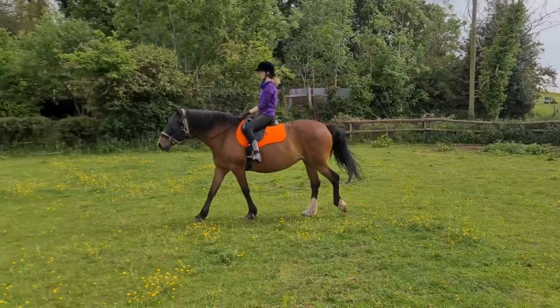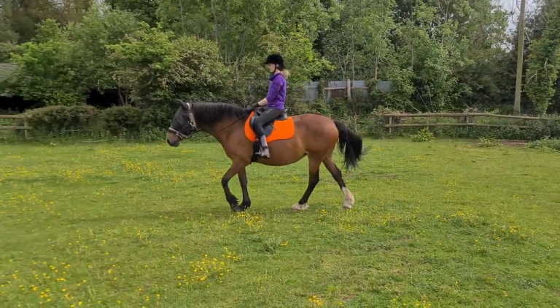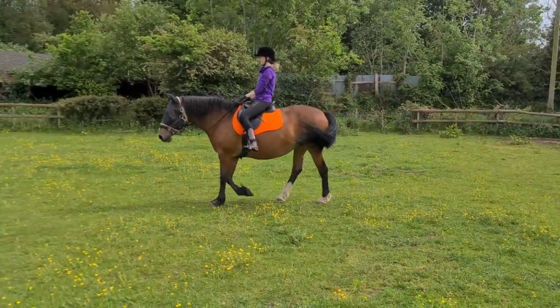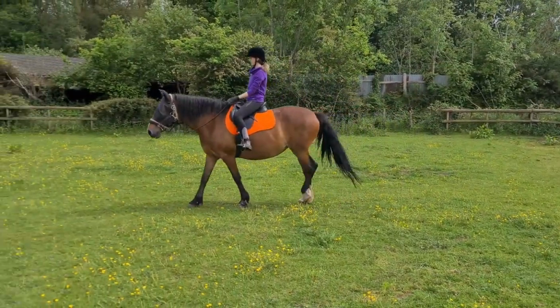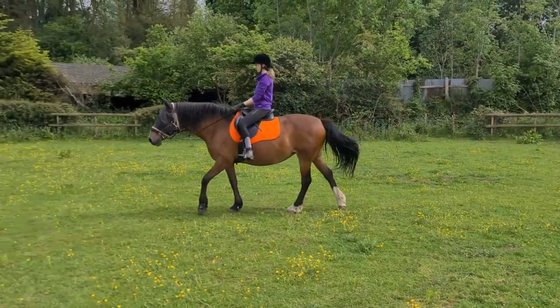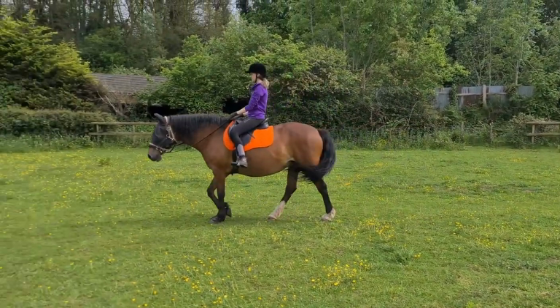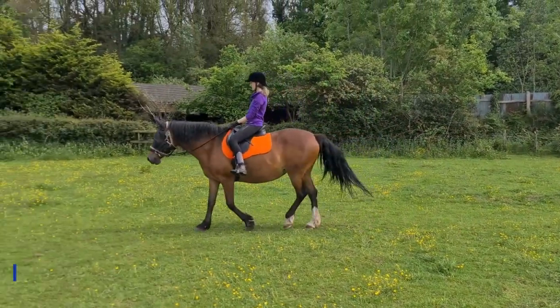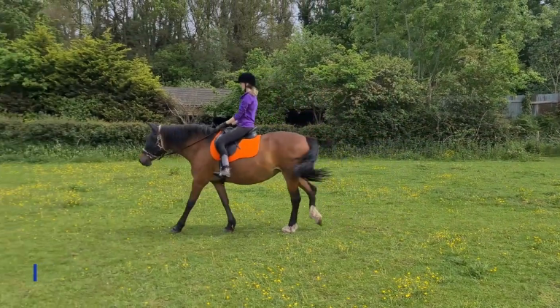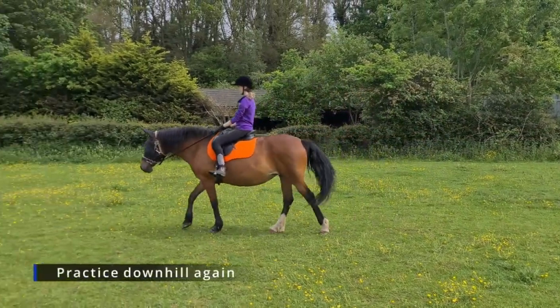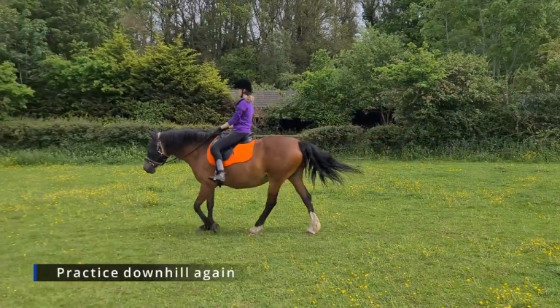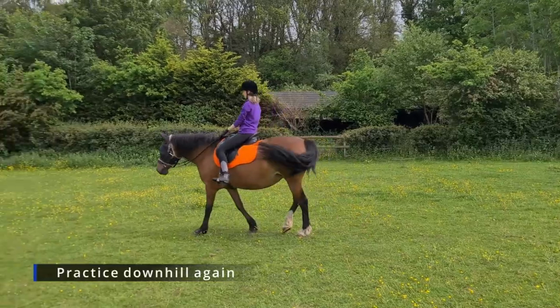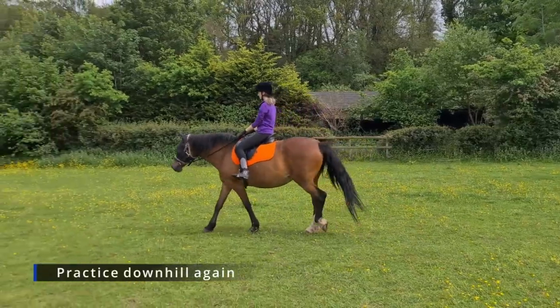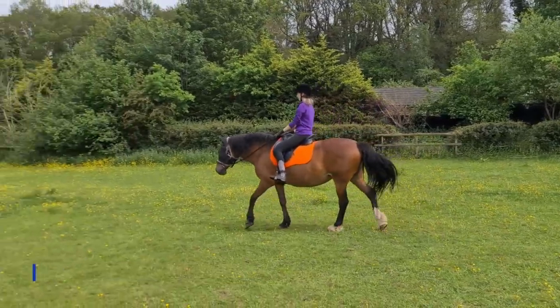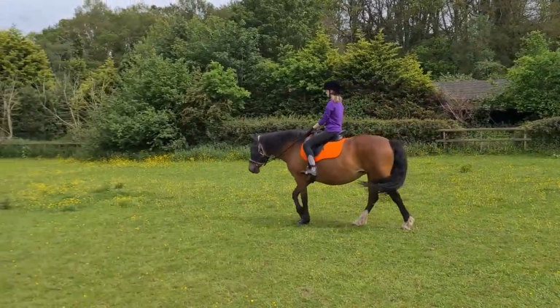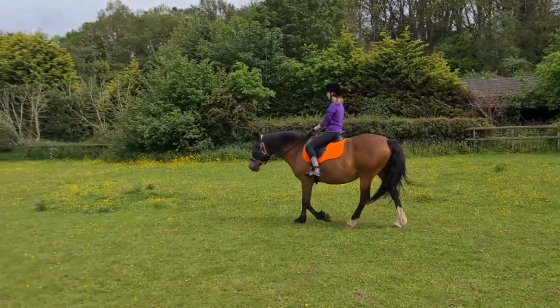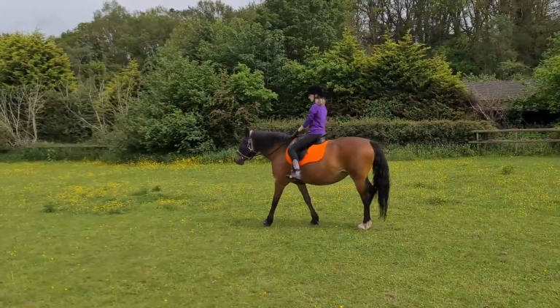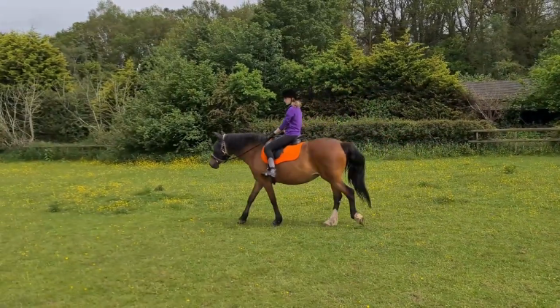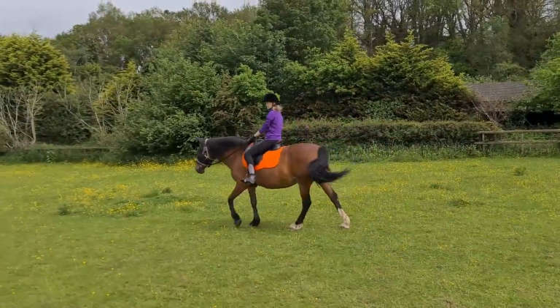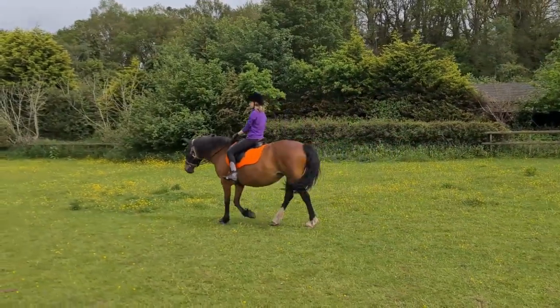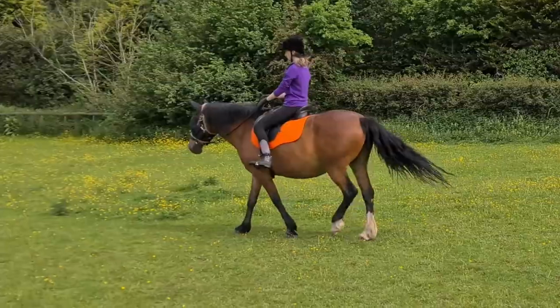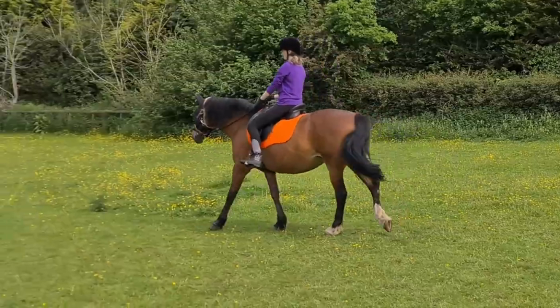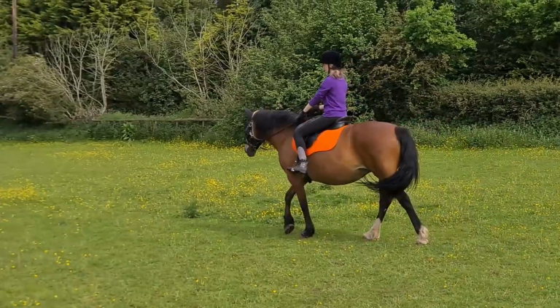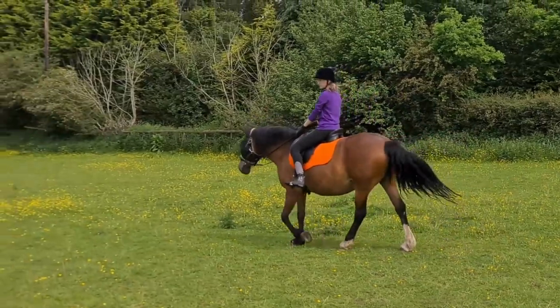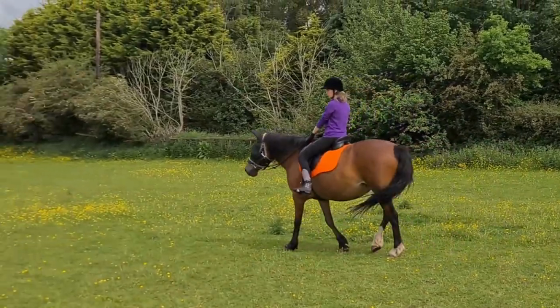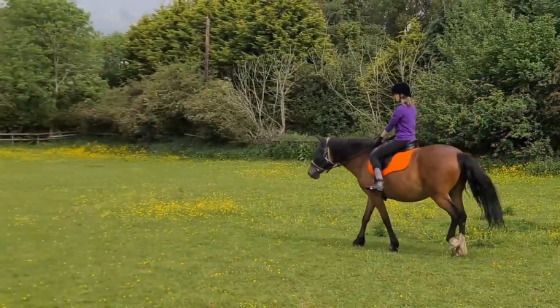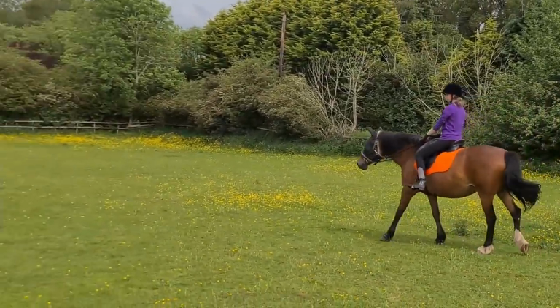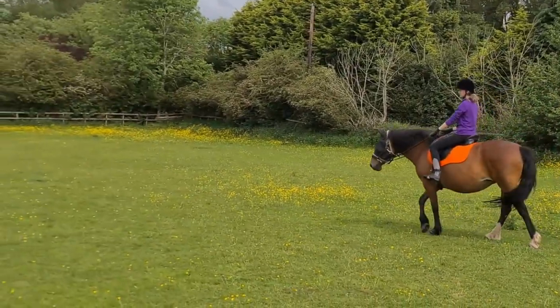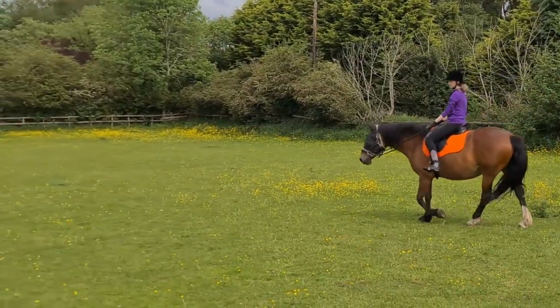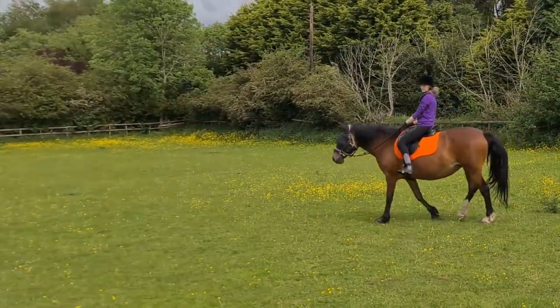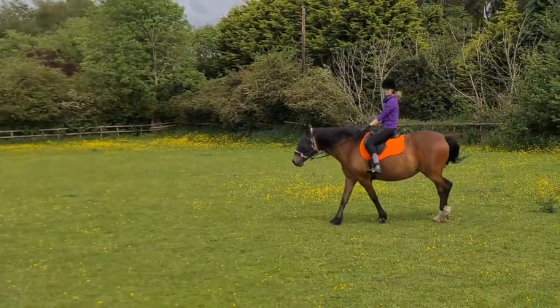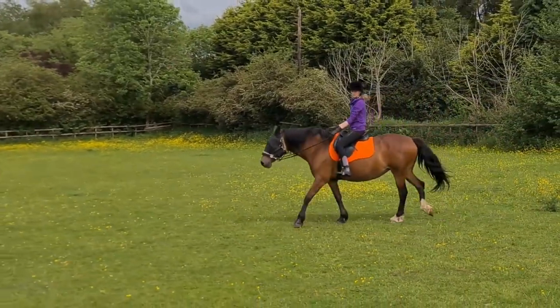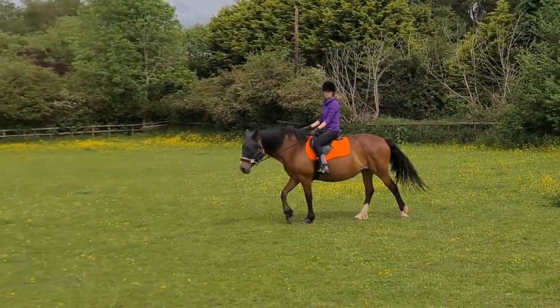We're going back downhill and for some reason she has a real issue walking downhill on that side, so that's something we have to practice pretty often. She doesn't have a problem going downhill on the other side of the field, but that particular bit is for some reason a bit of an issue for her.